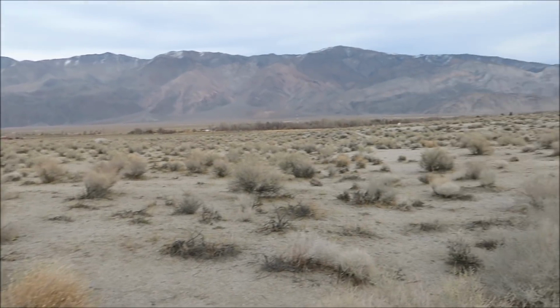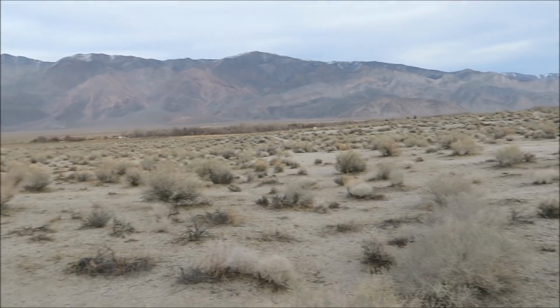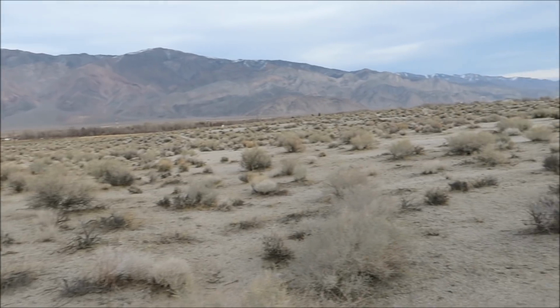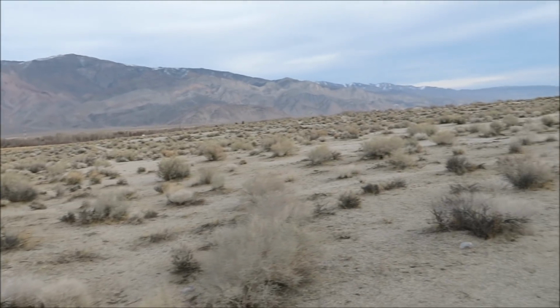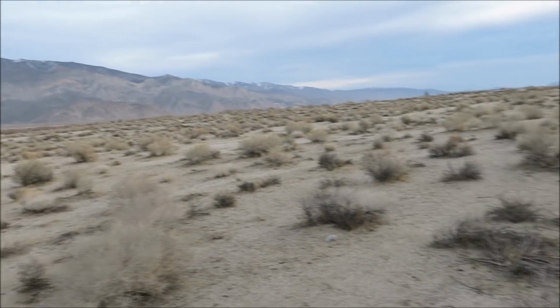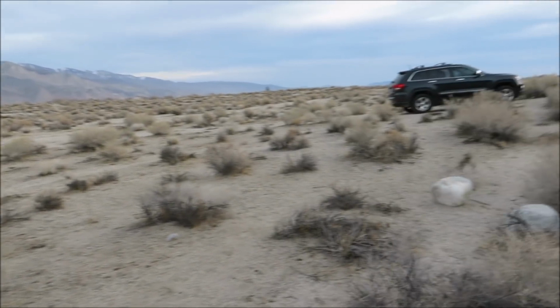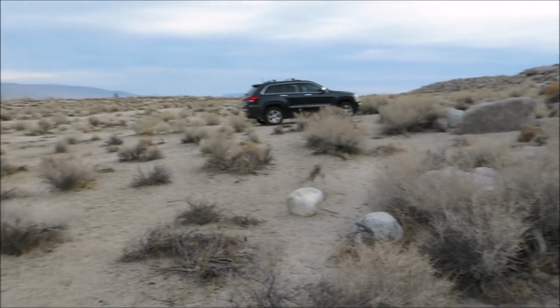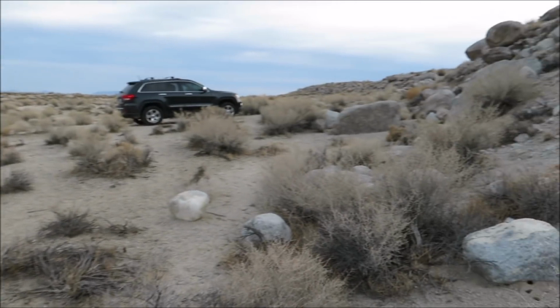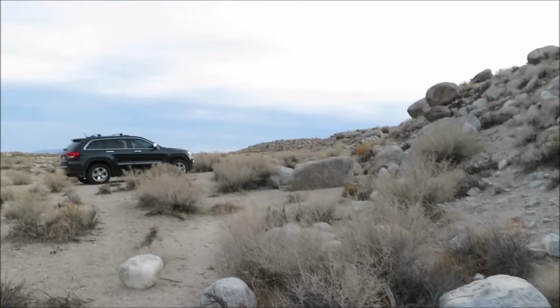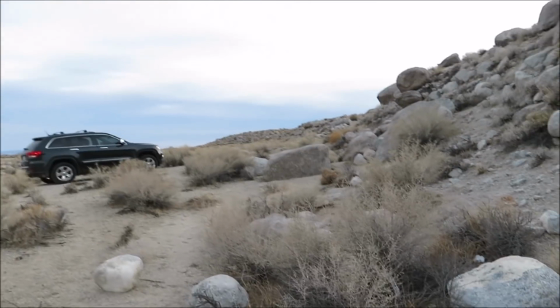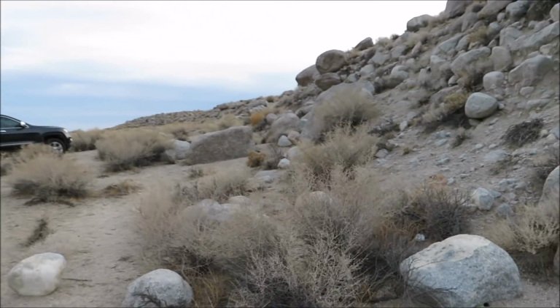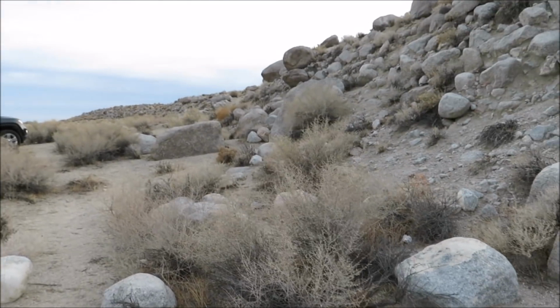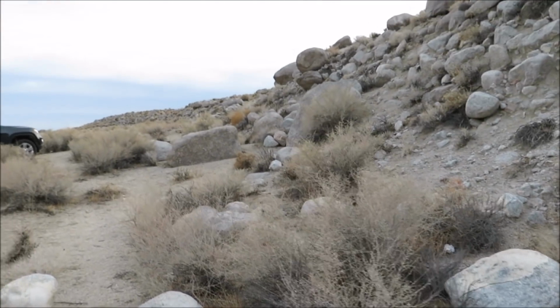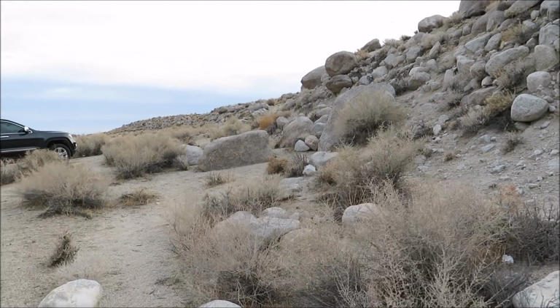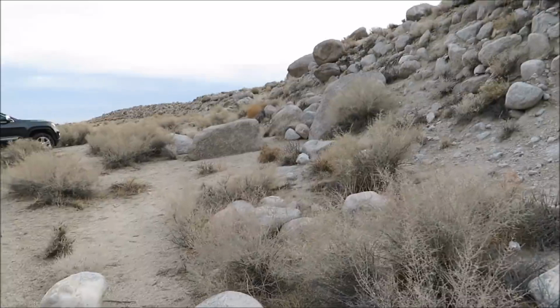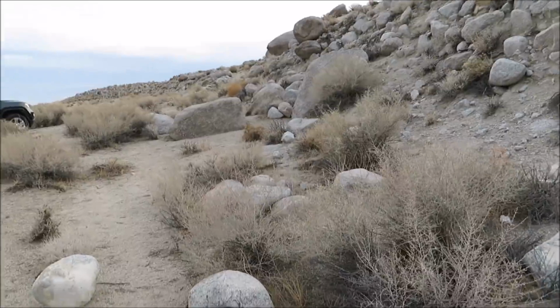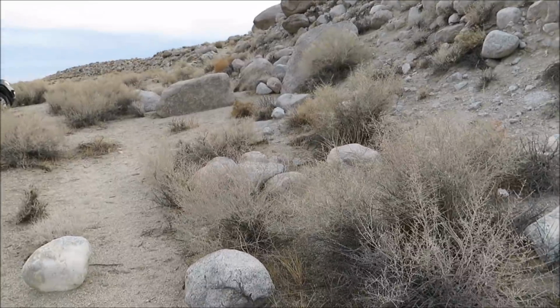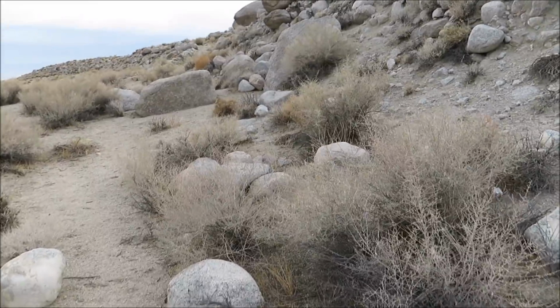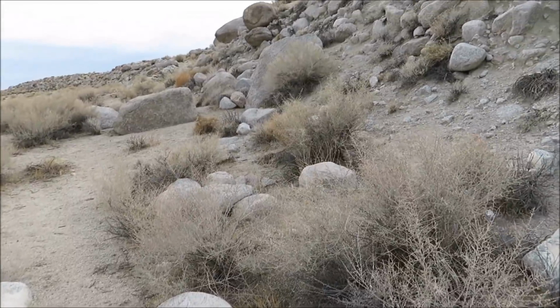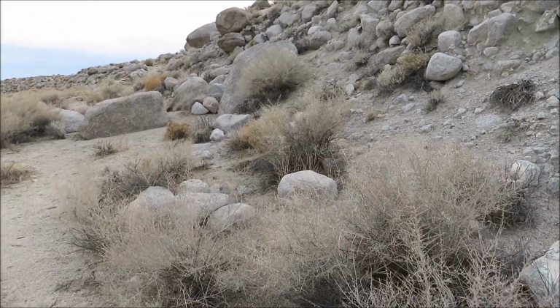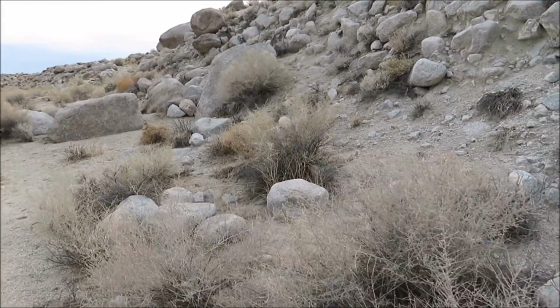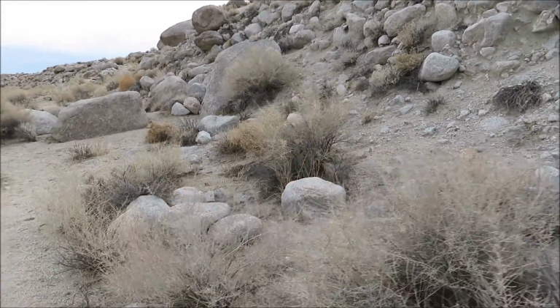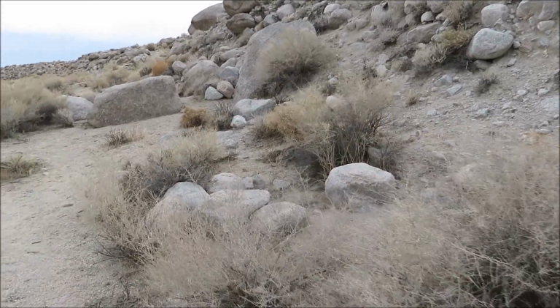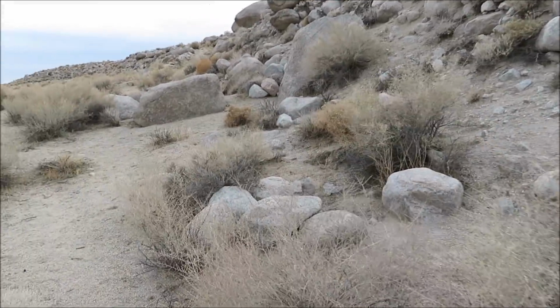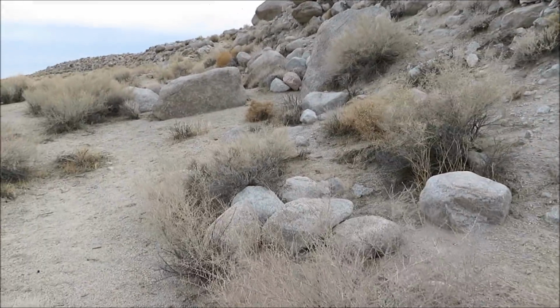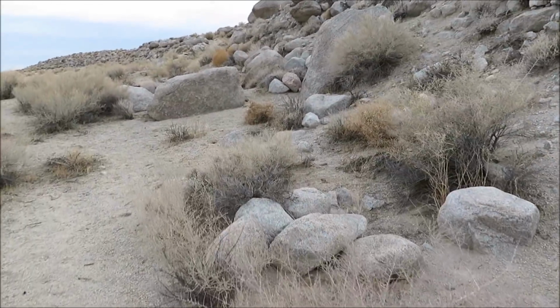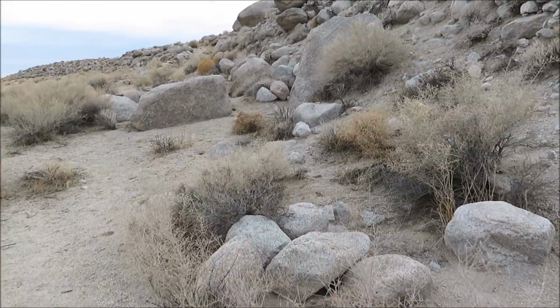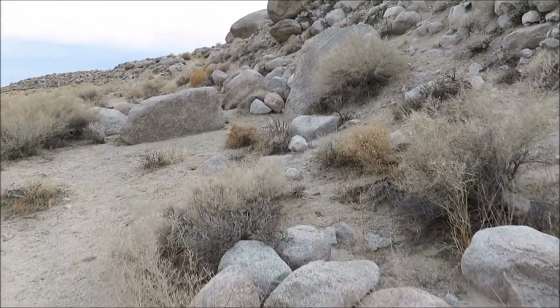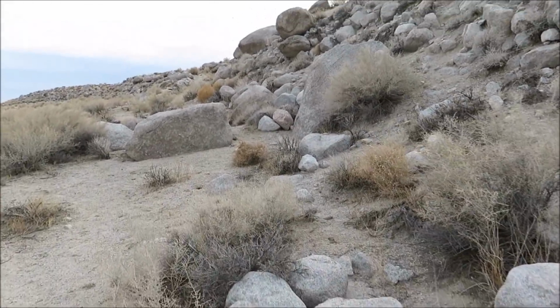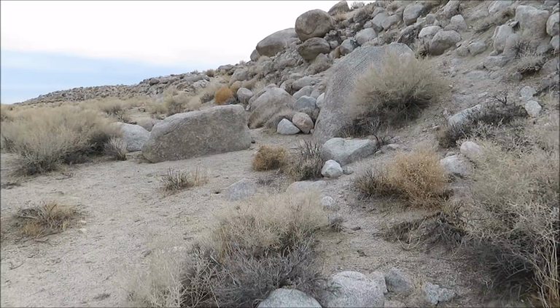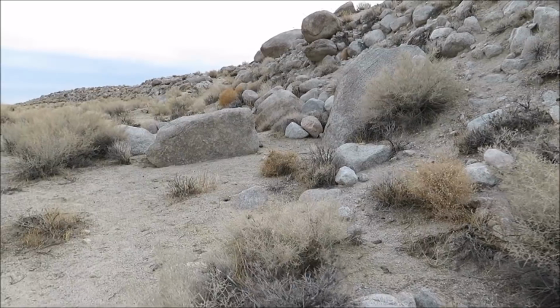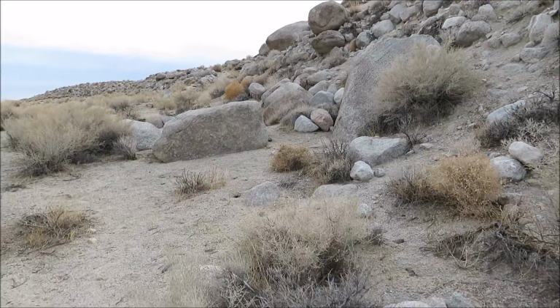Very cool to see and super interesting to read about. I highly recommend you go and Google the 1872 Lone Pine earthquake.